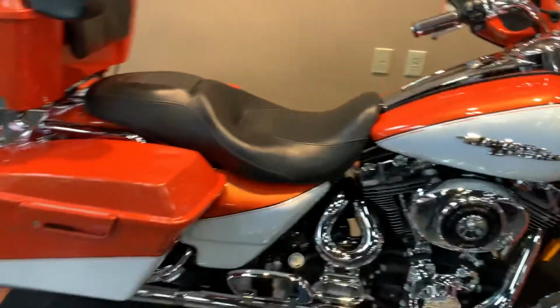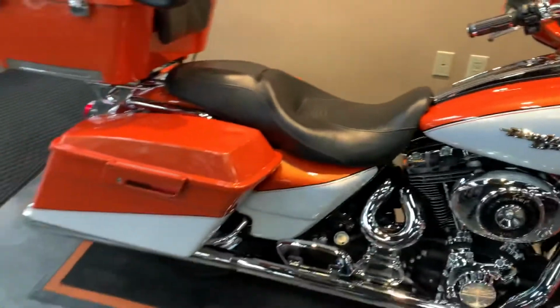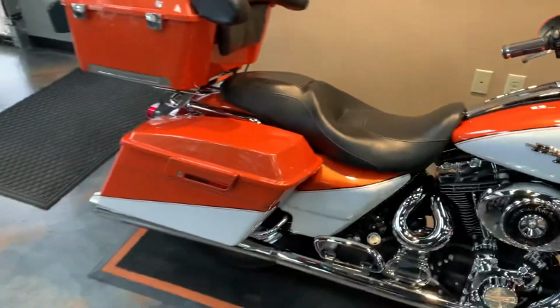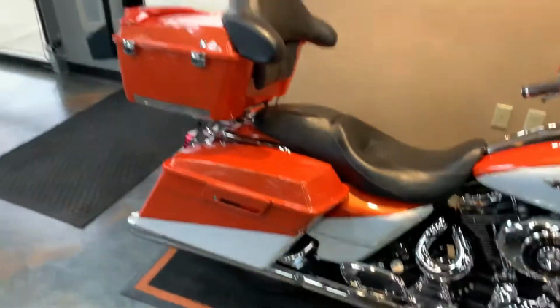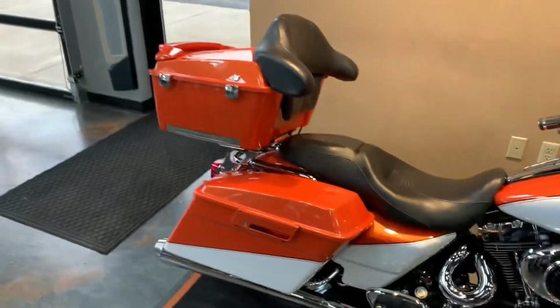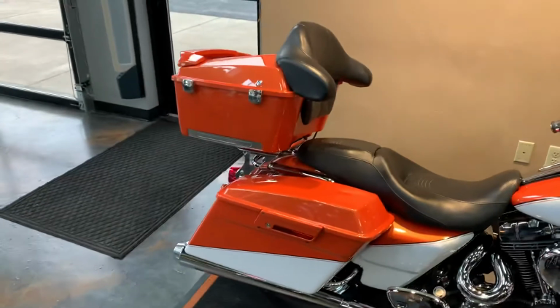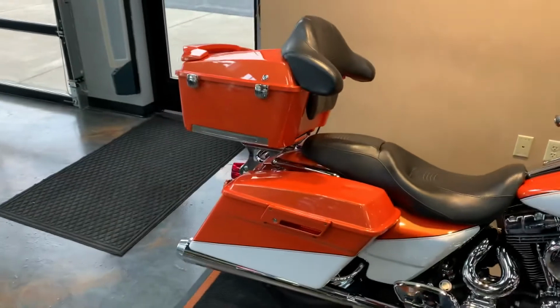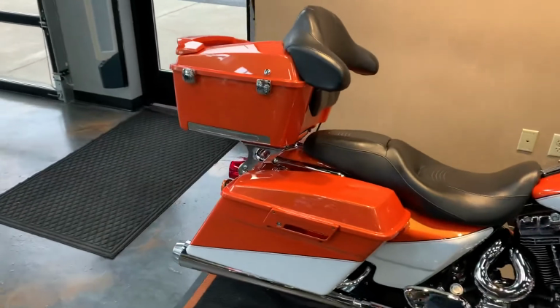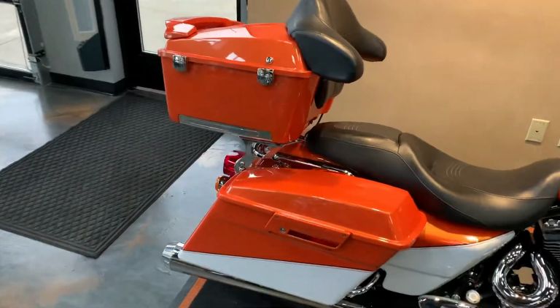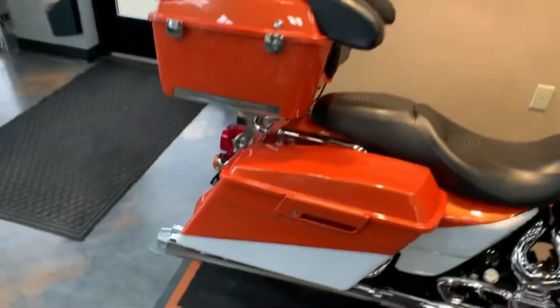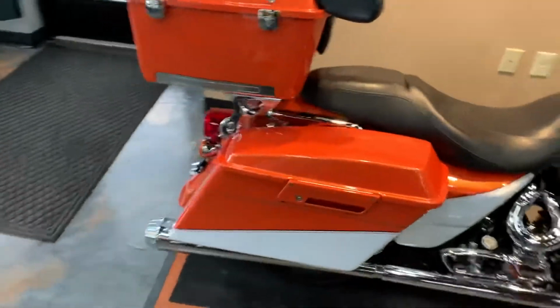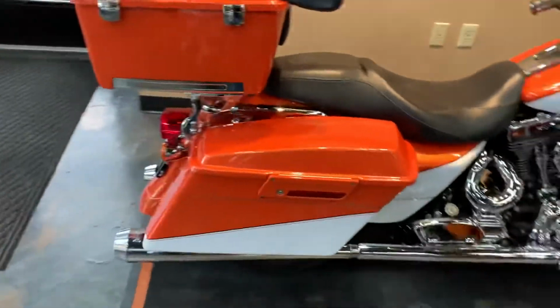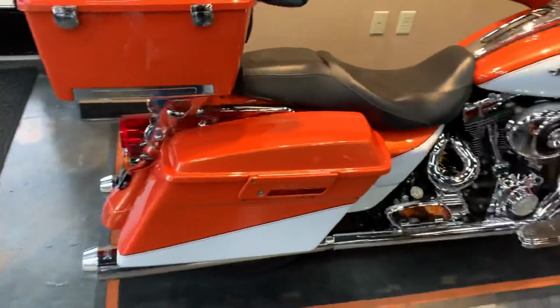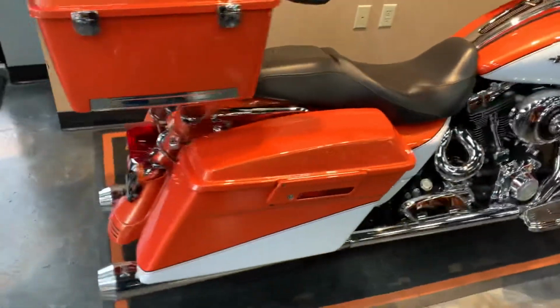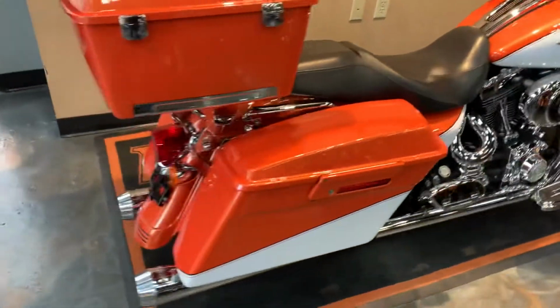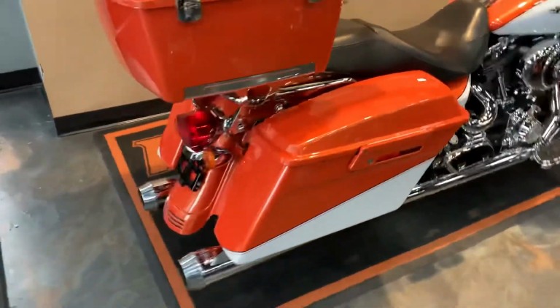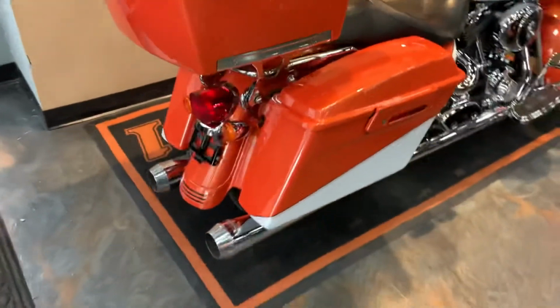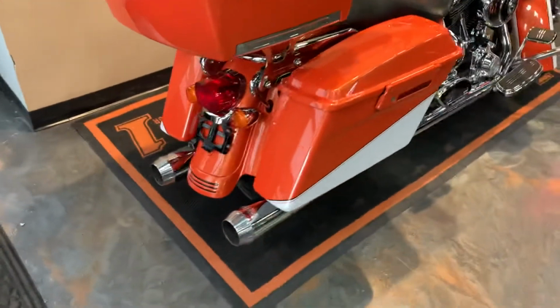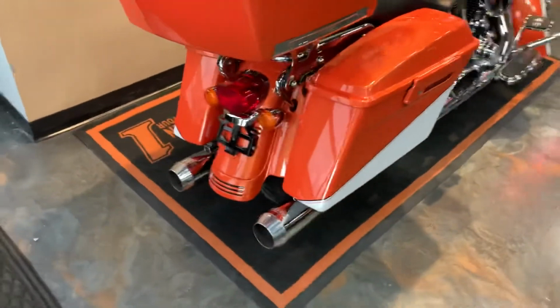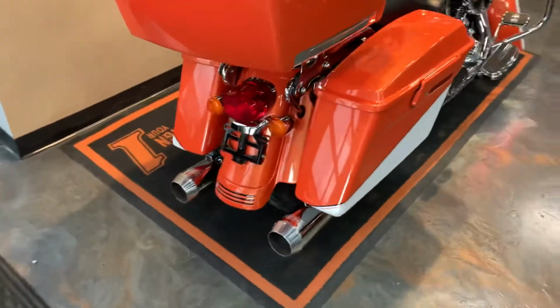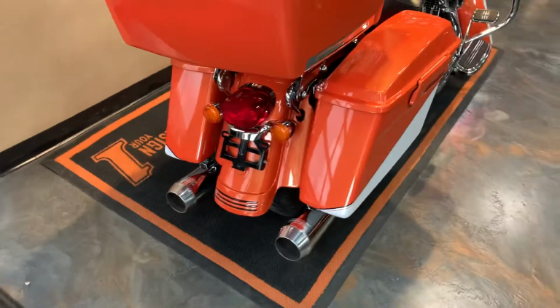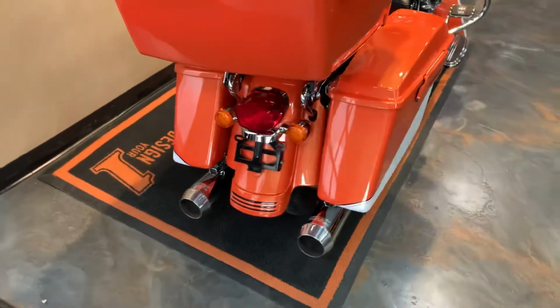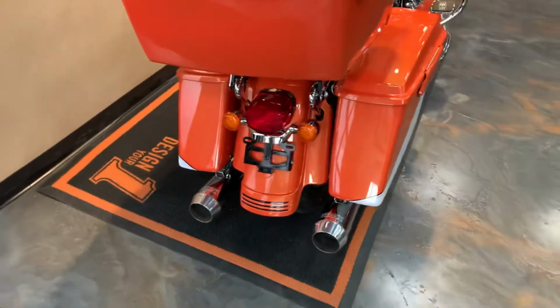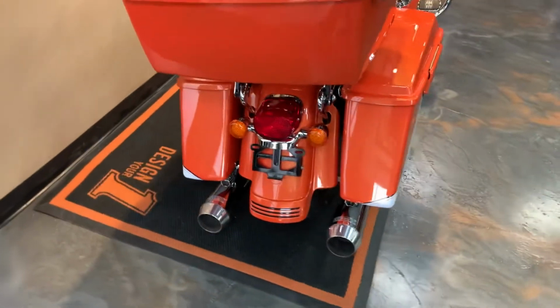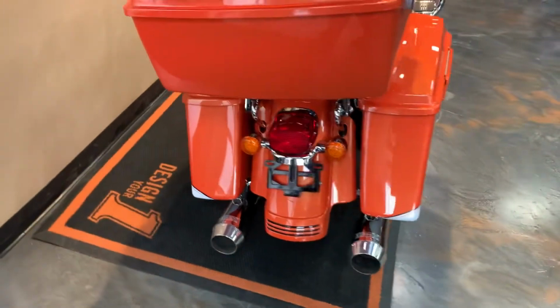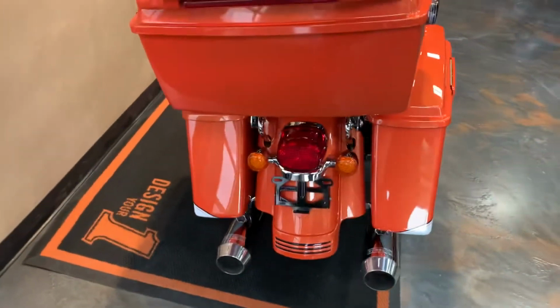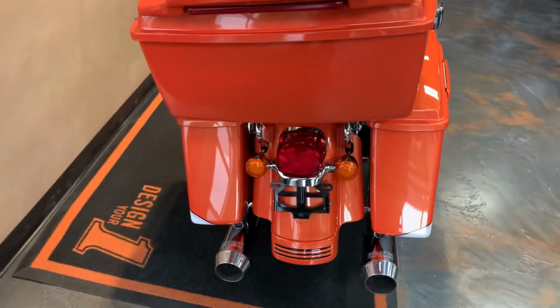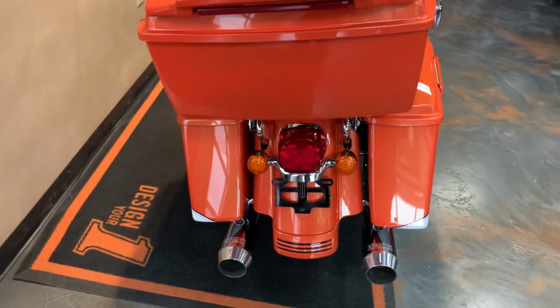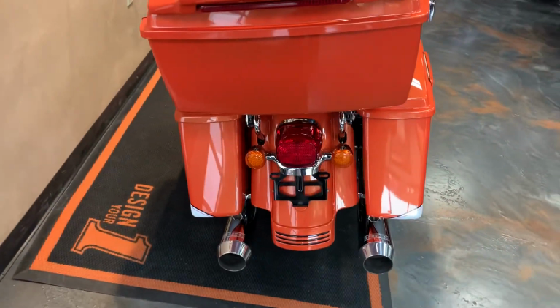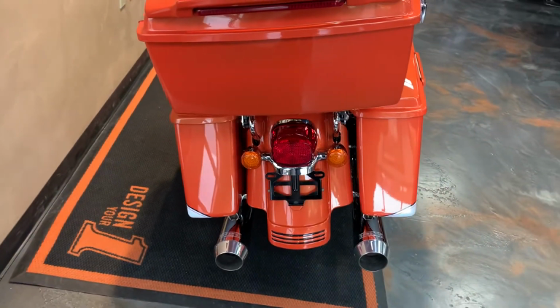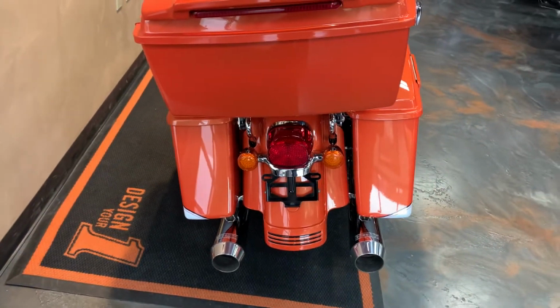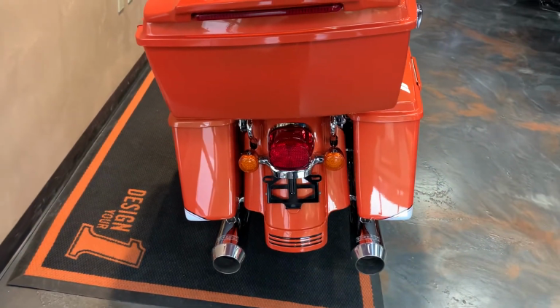Of course, we've got a detachable tour pack on the back, and LED turn signals on the rear.